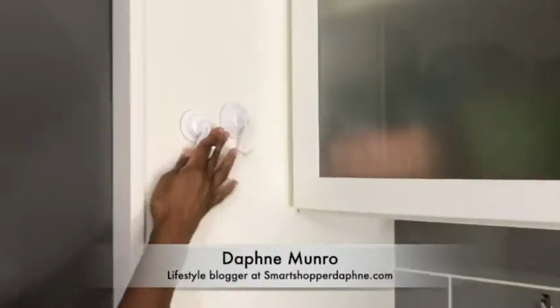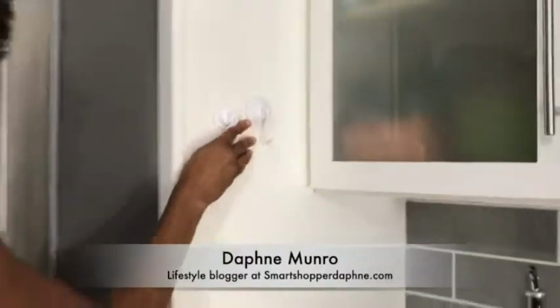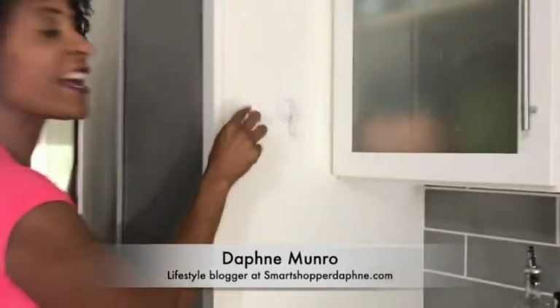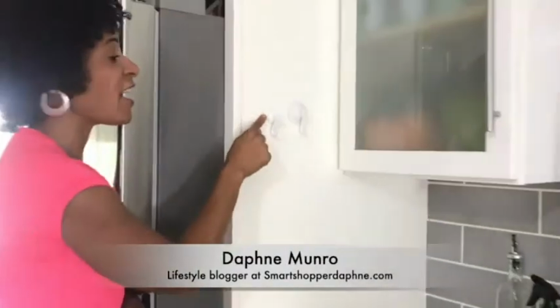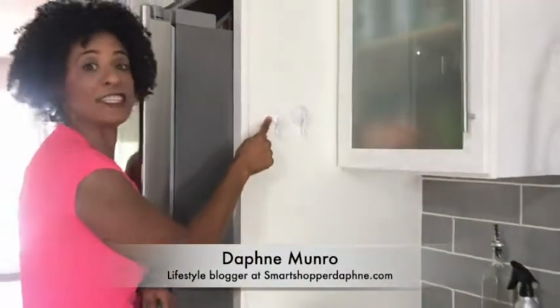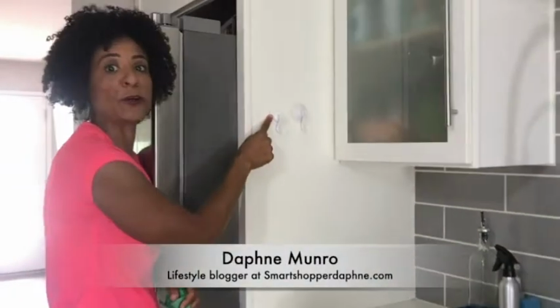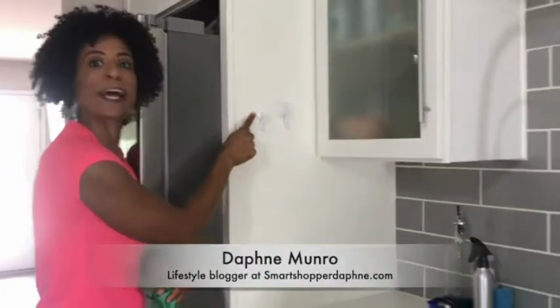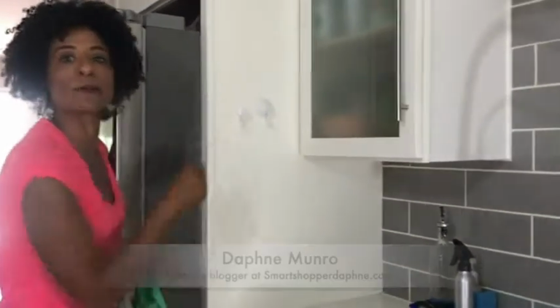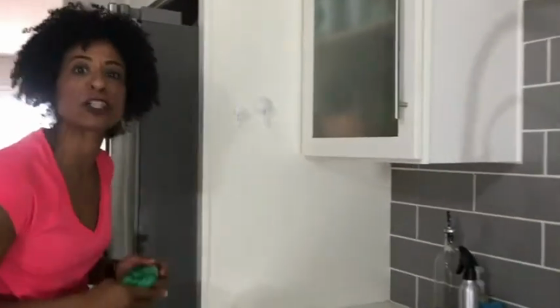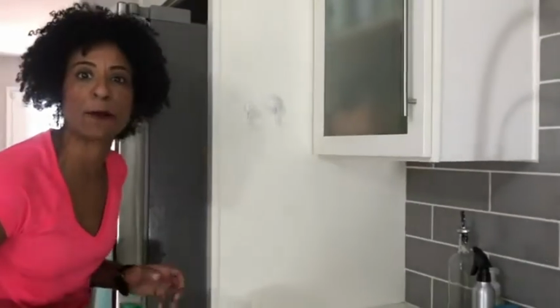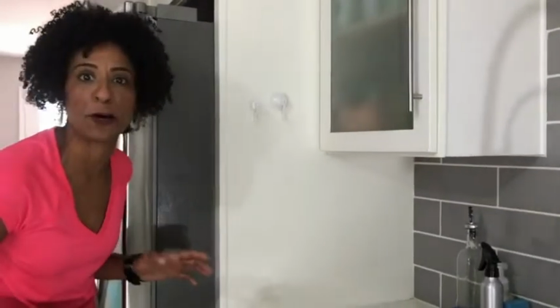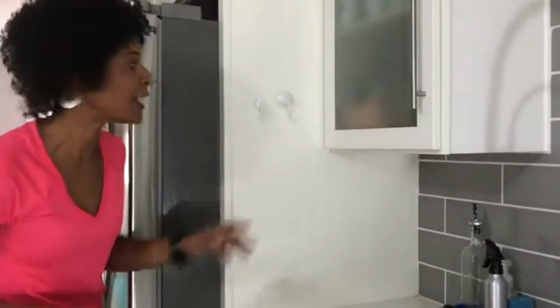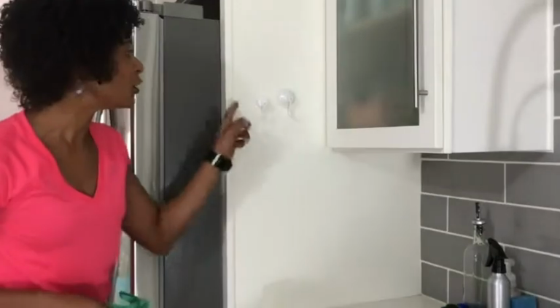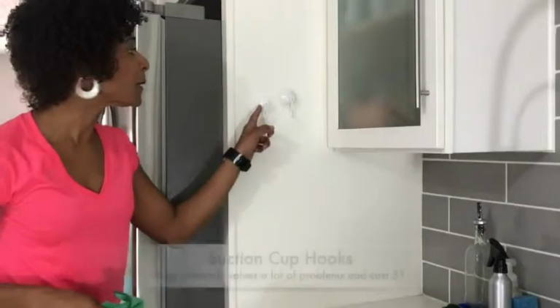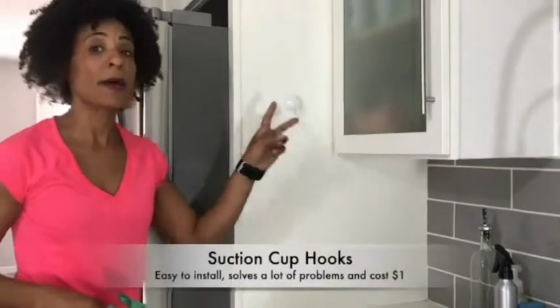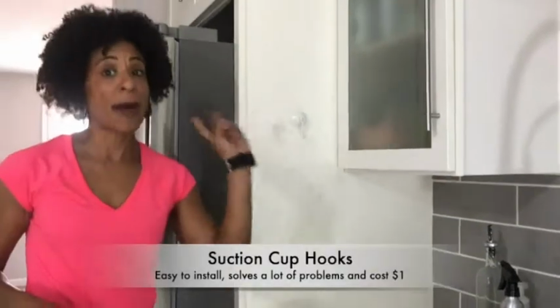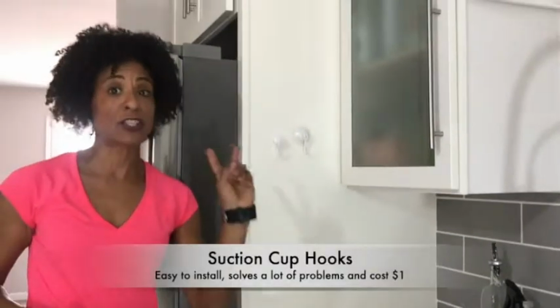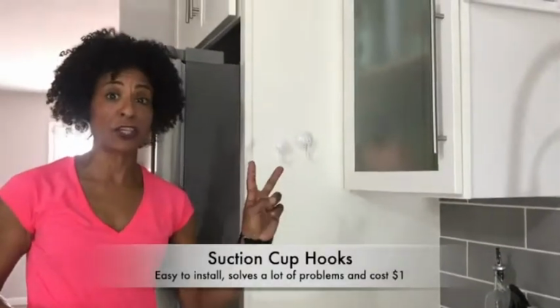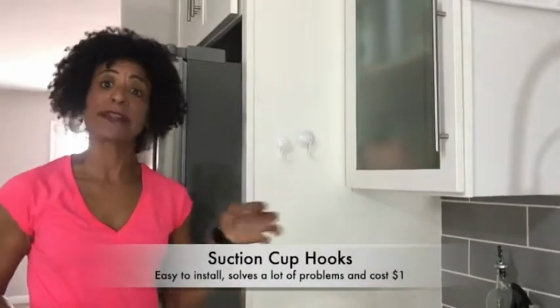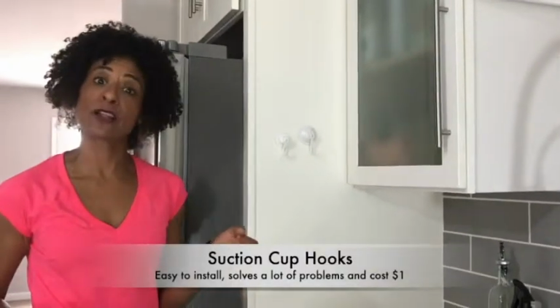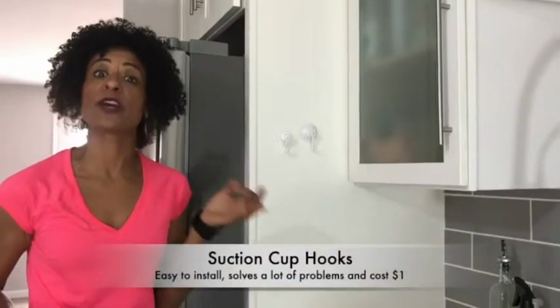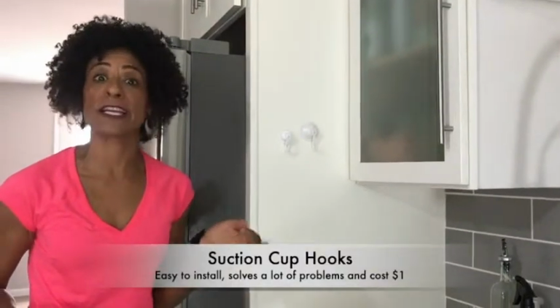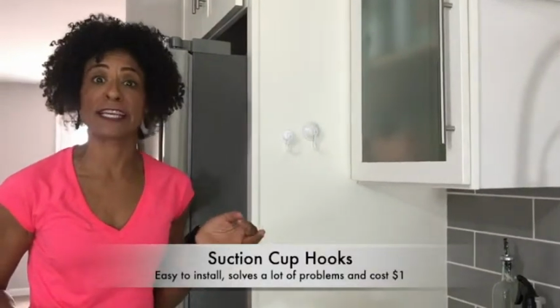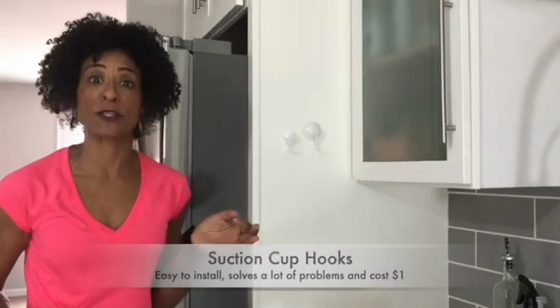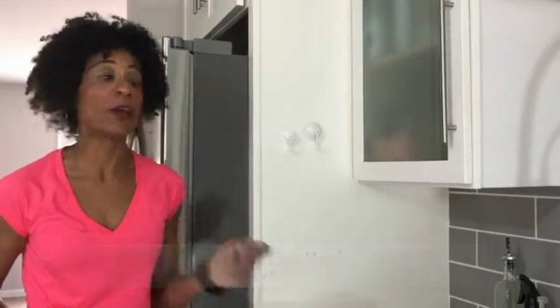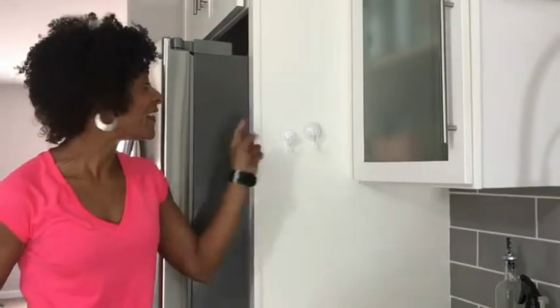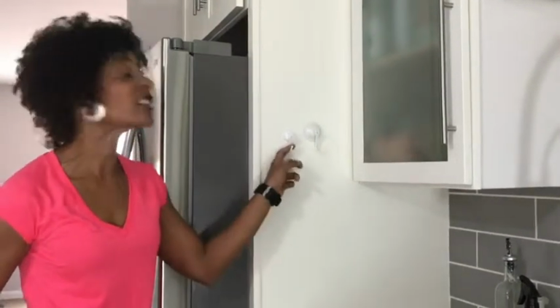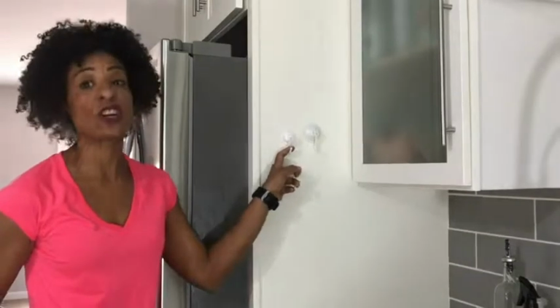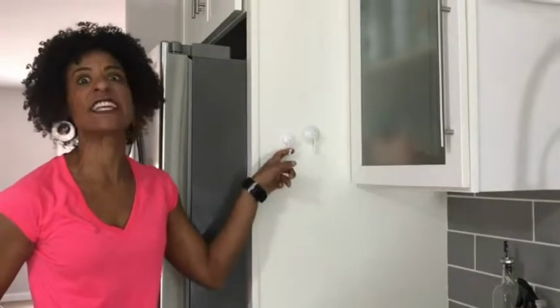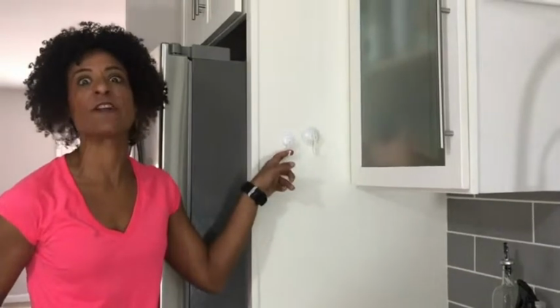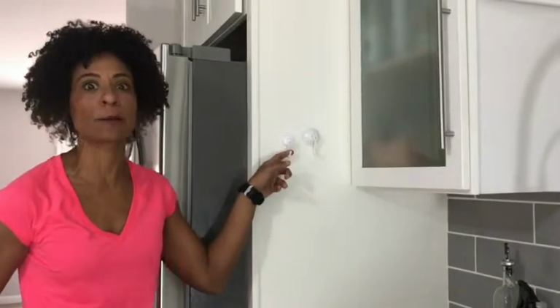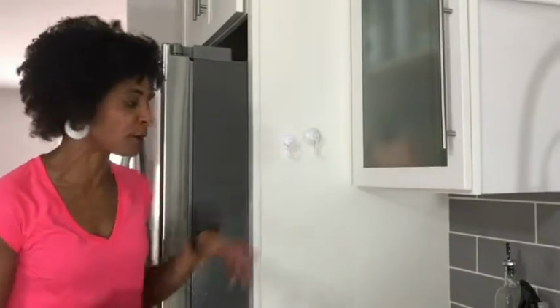I love these little suction cup hooks. You can pick up a package of two at the Dollar Tree or 99 Cent Only store. These little hooks solve a lot of problems.